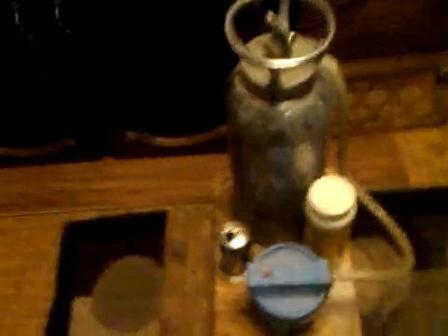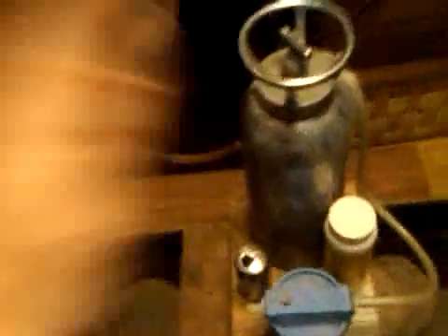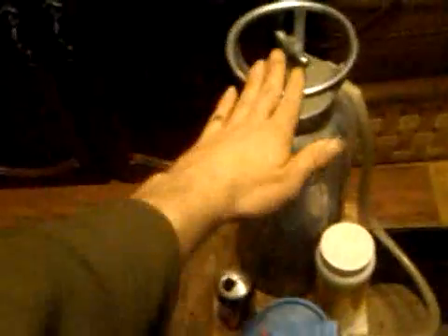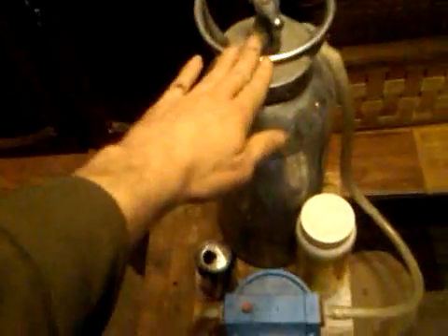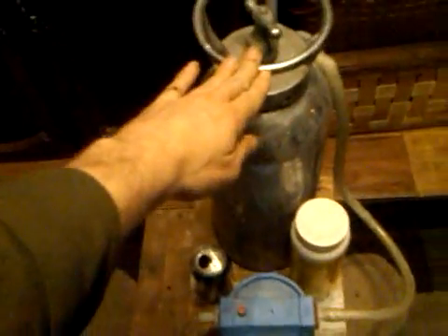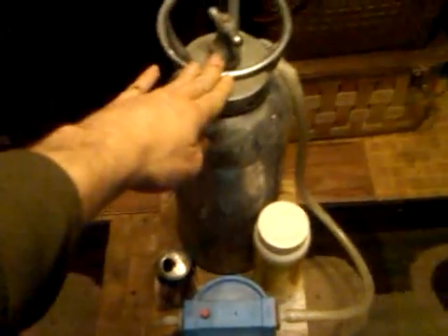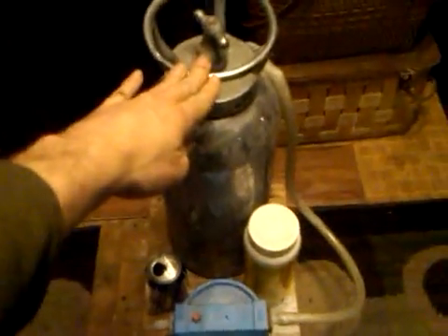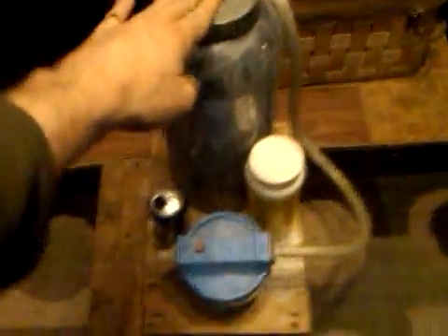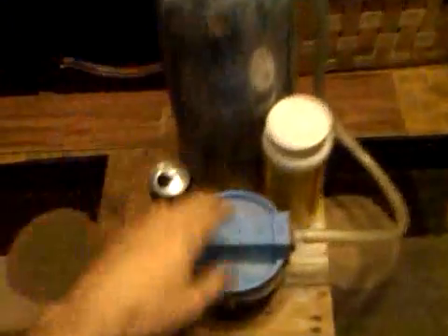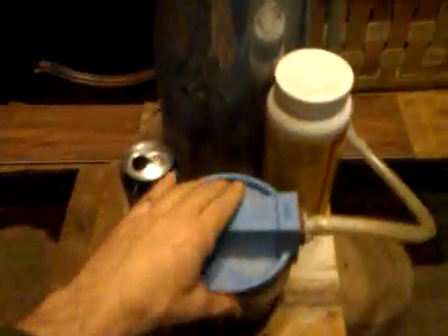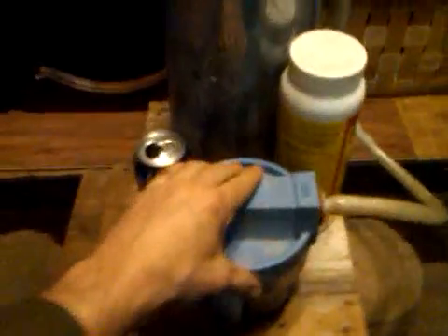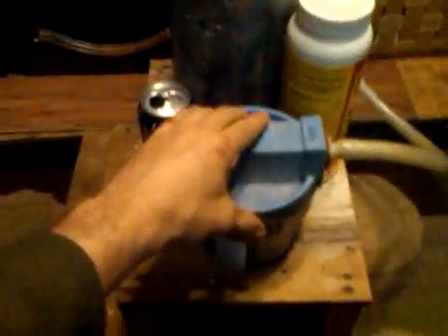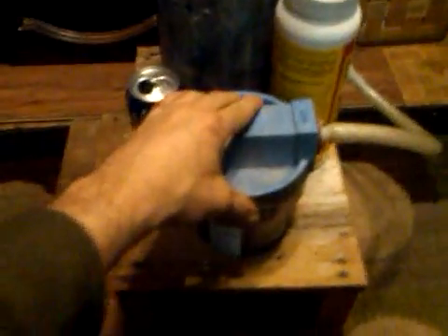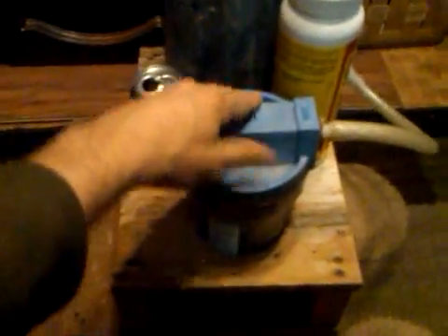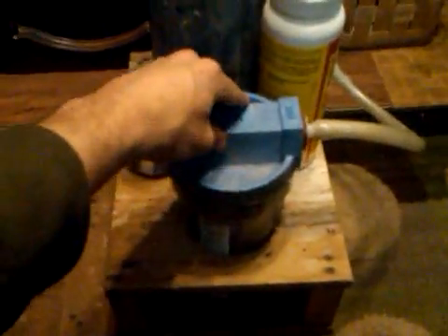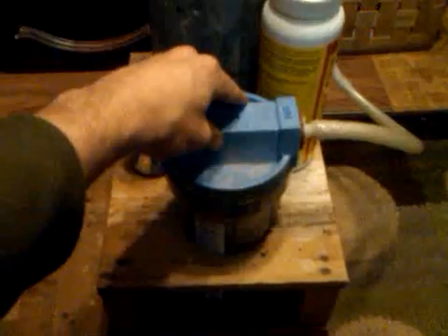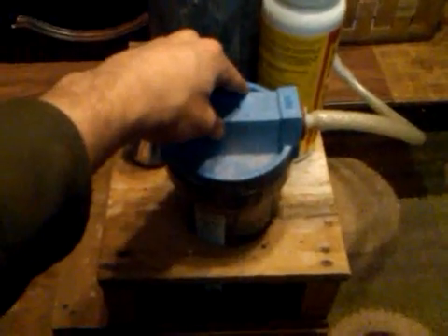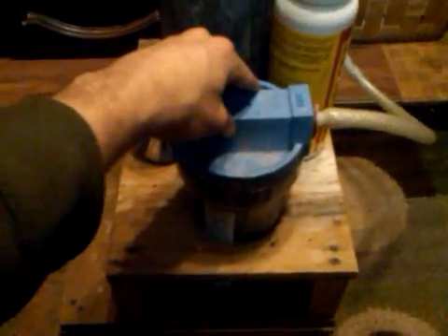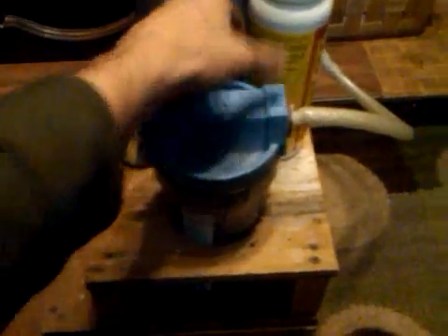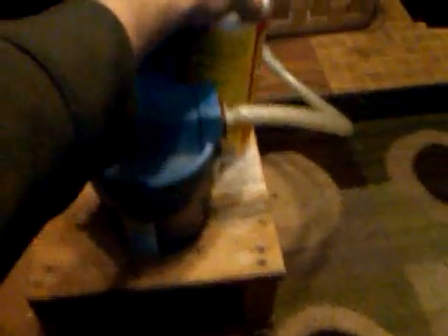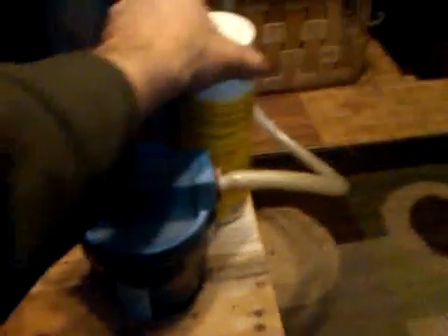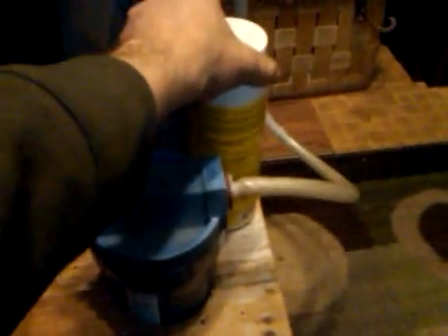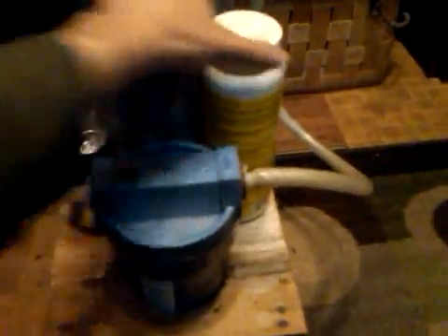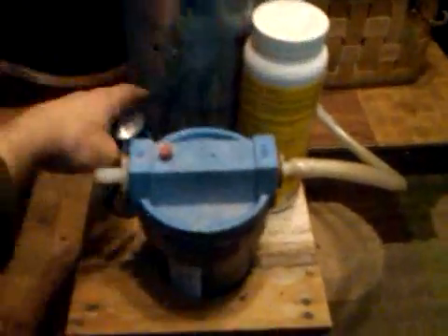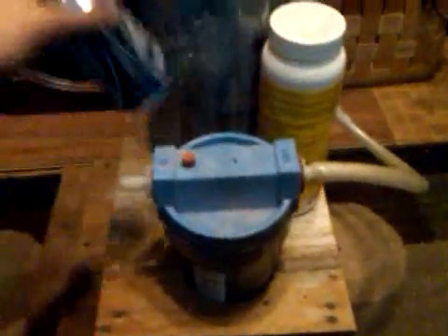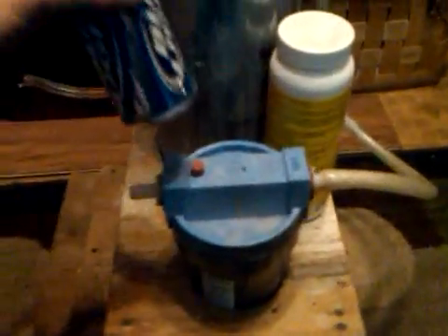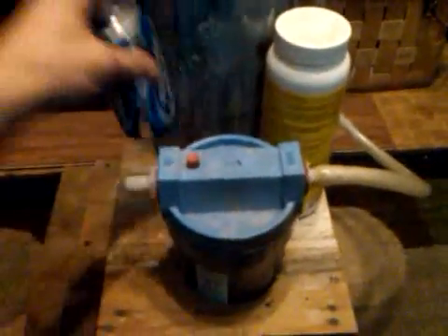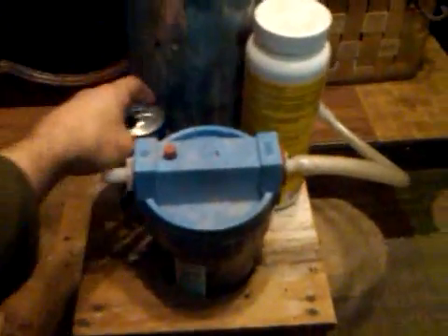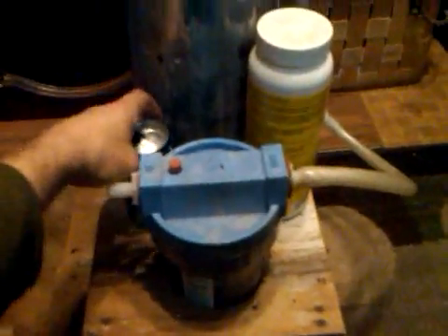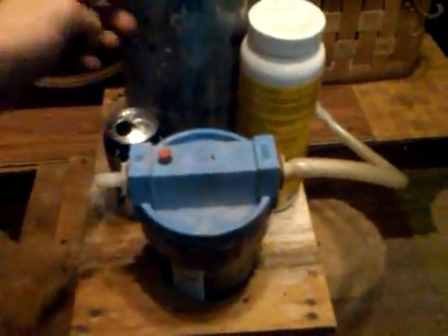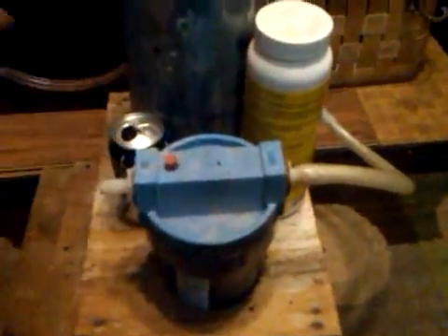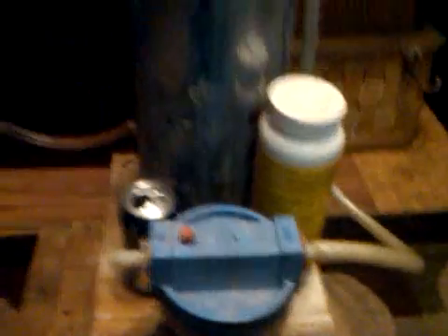I found one of these at a local flea market, using a water filter as kind of an overflow bubbler. Sodium hydroxide and aluminum cans with water produces hydrogen.